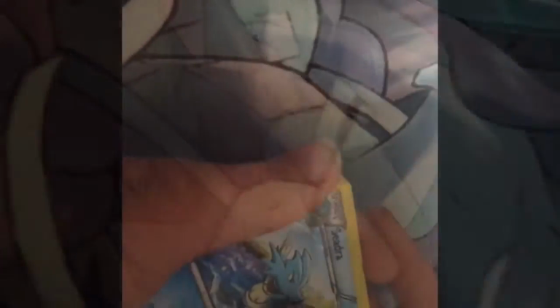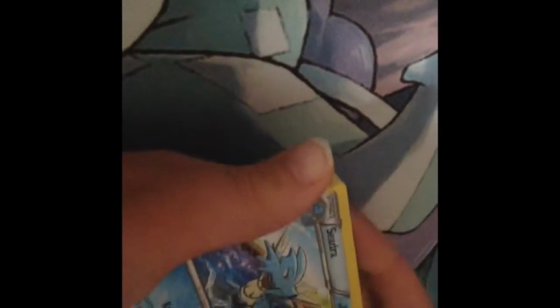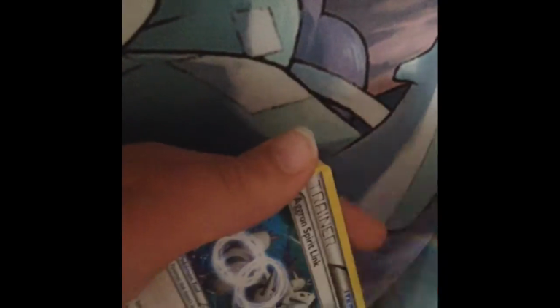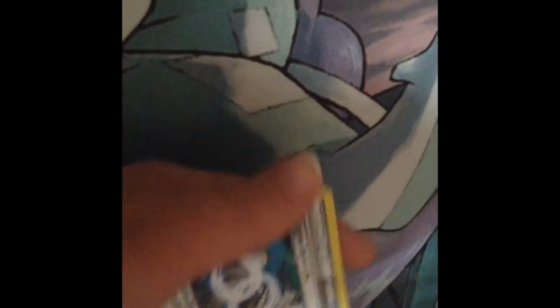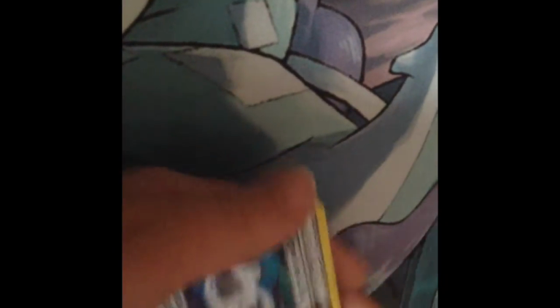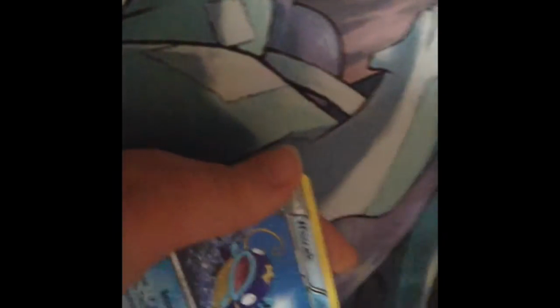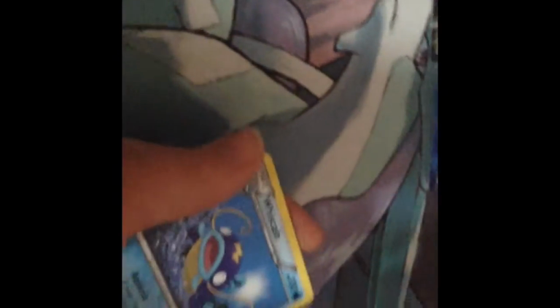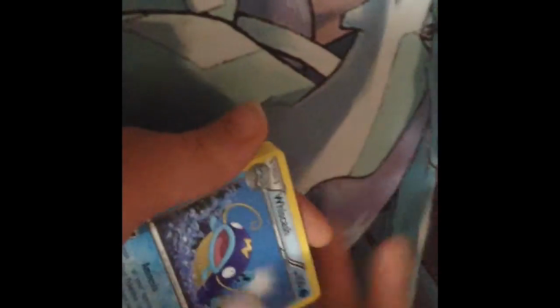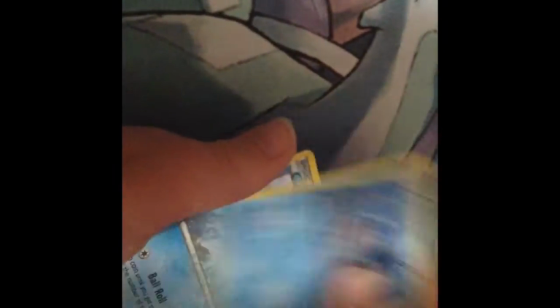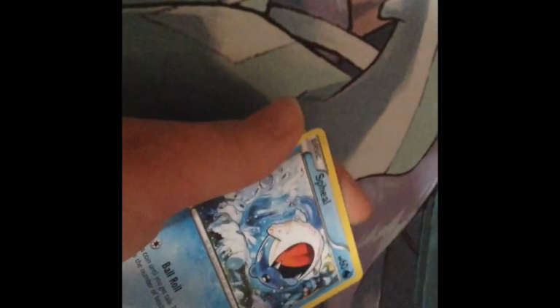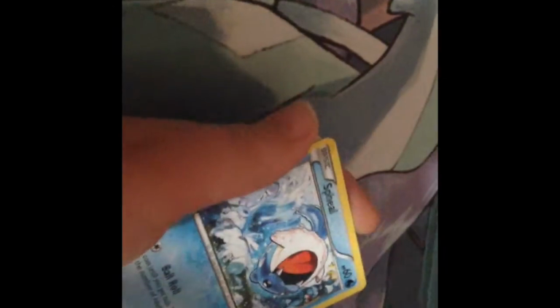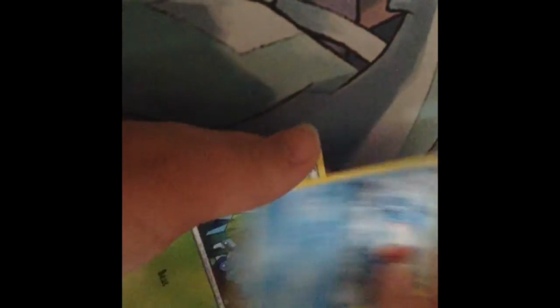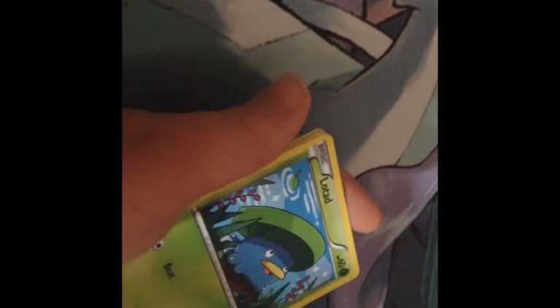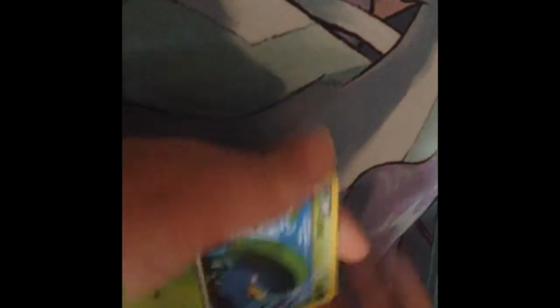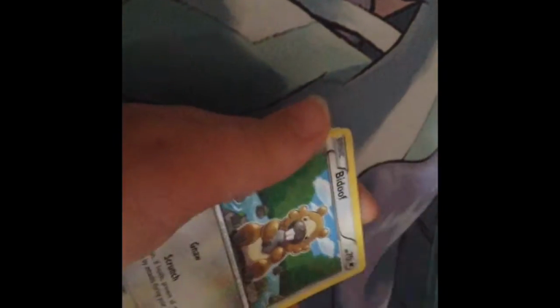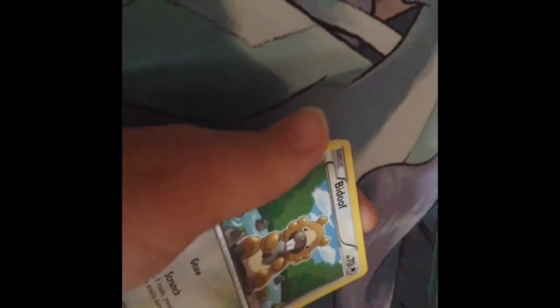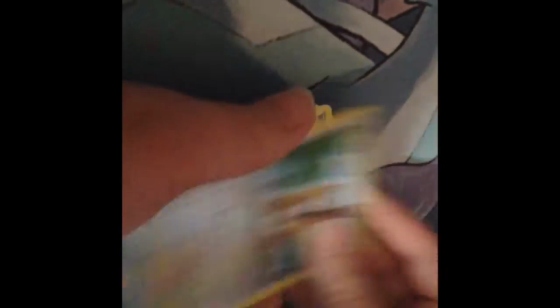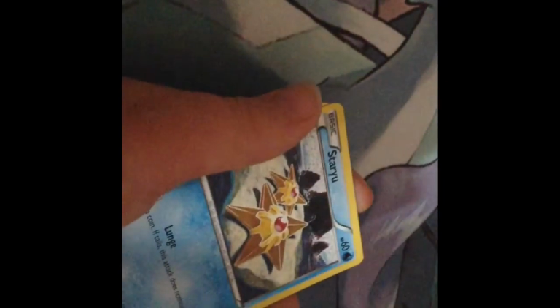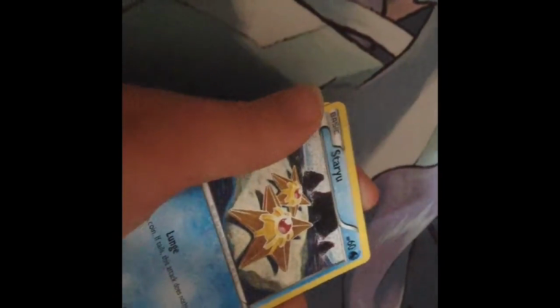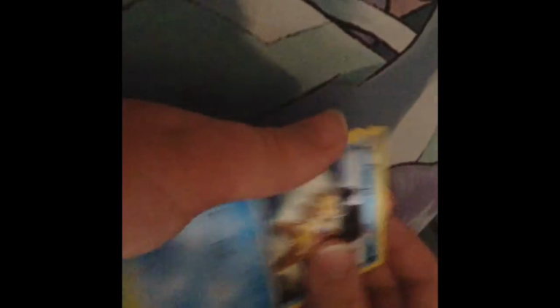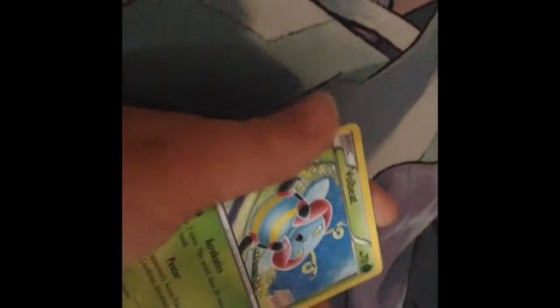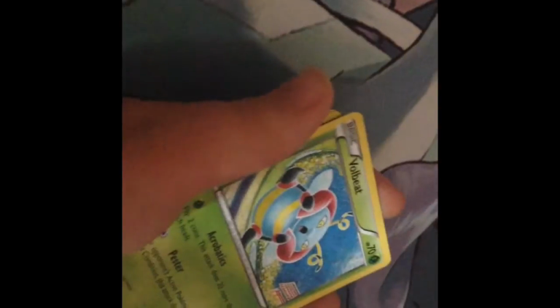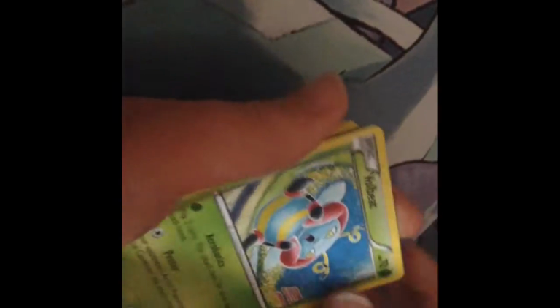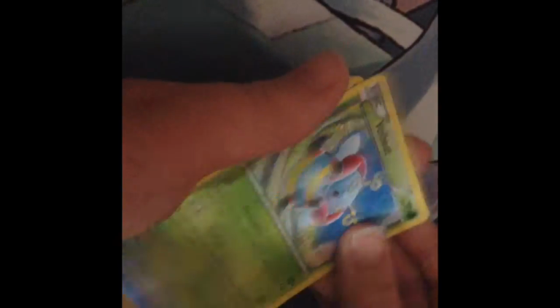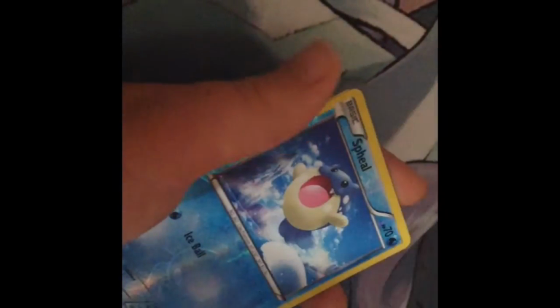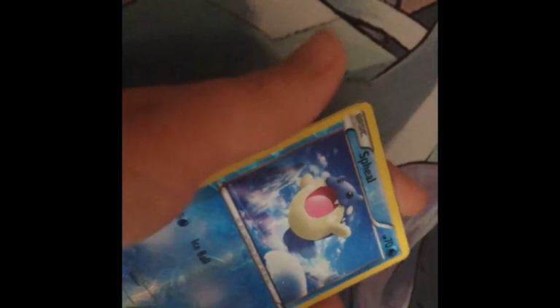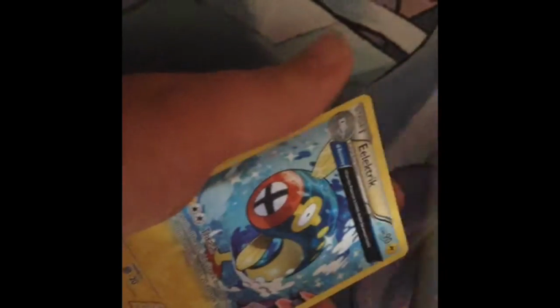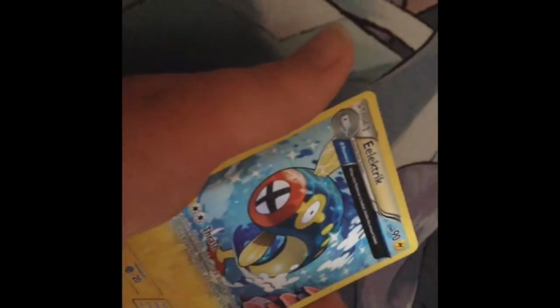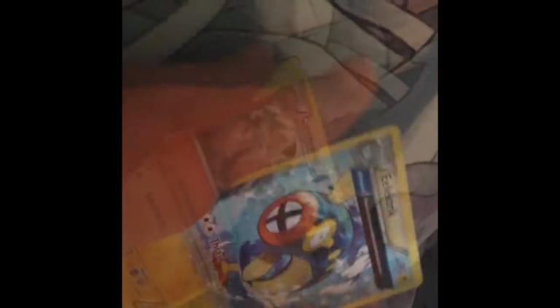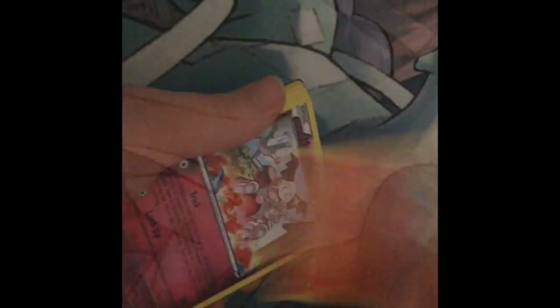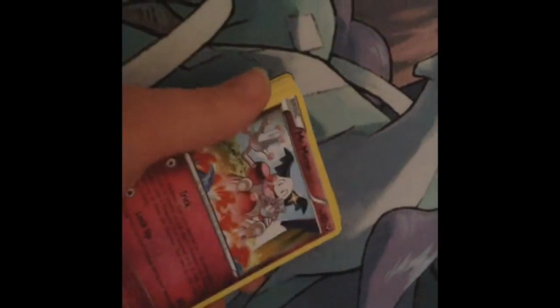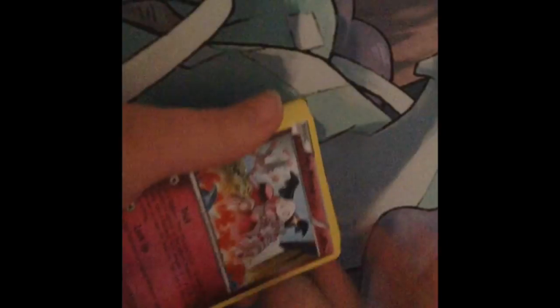This is pack 29. I got a Seedra, a Groudon Spirit Link, a Wishcash, a Sveal, a Low Toad, a Bidoof, a Staryu, a Voltied, a Sveal, and an Electrobustion.